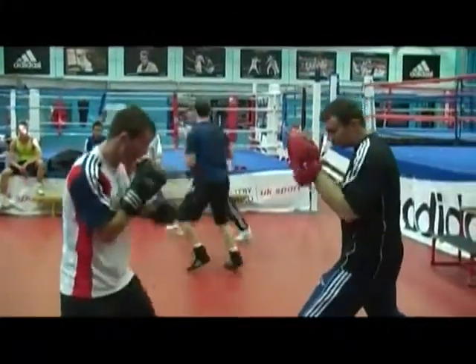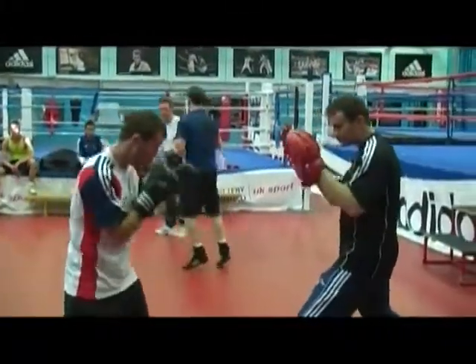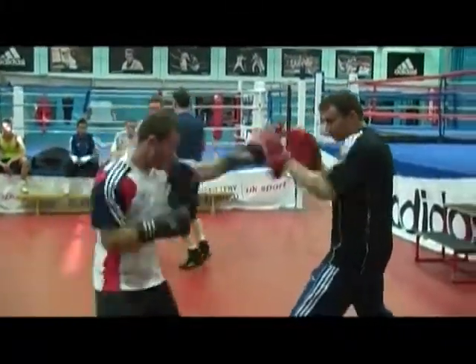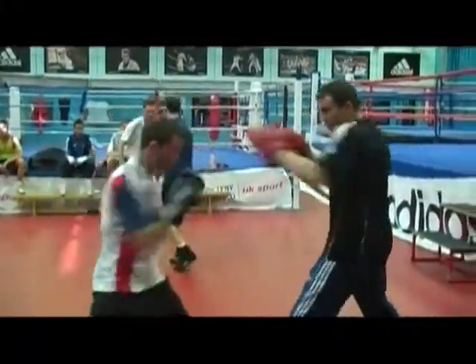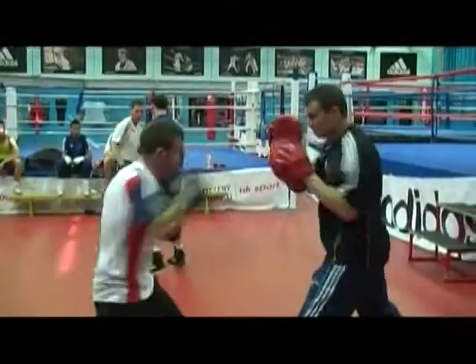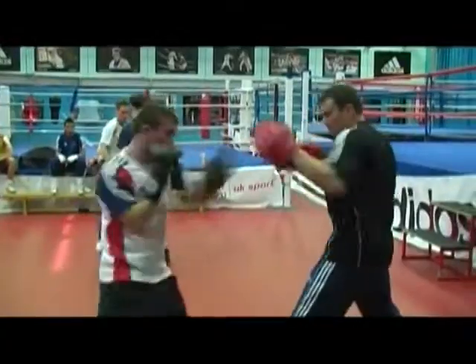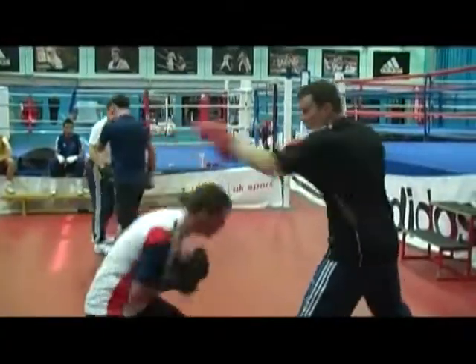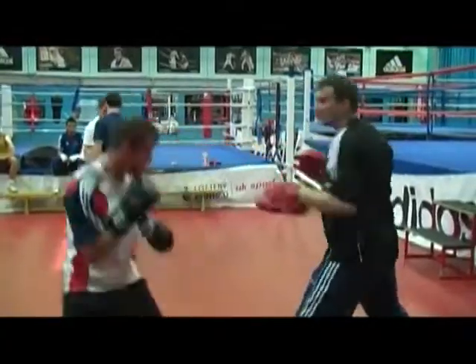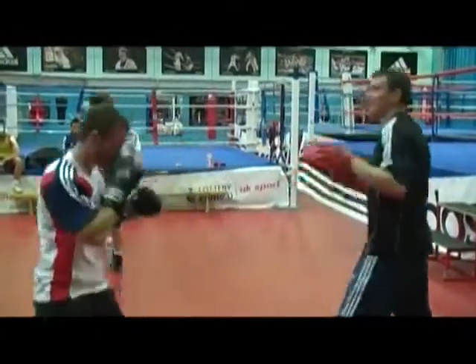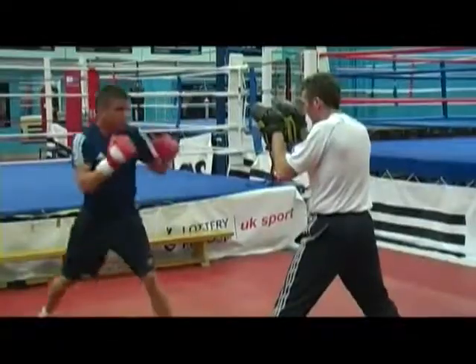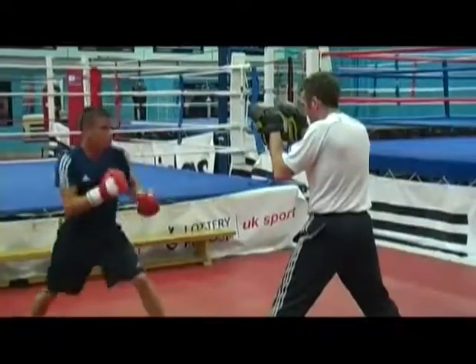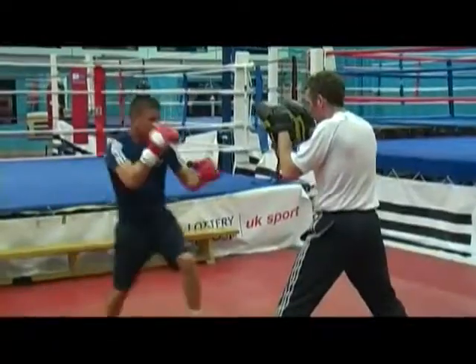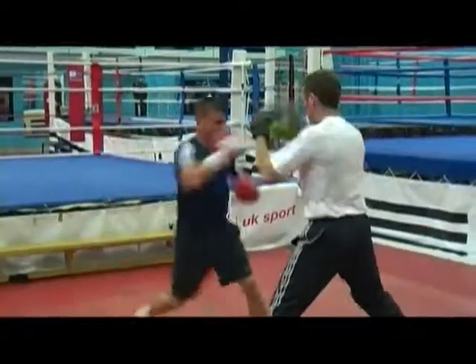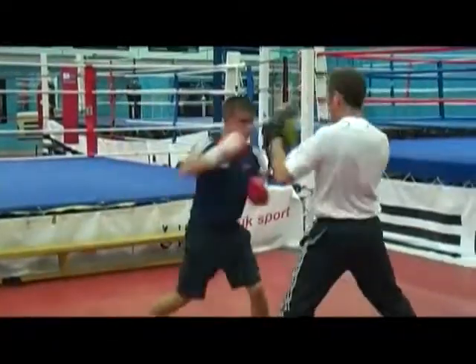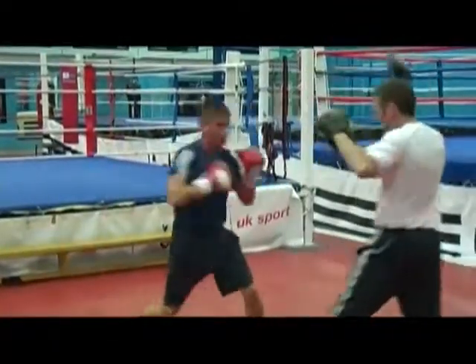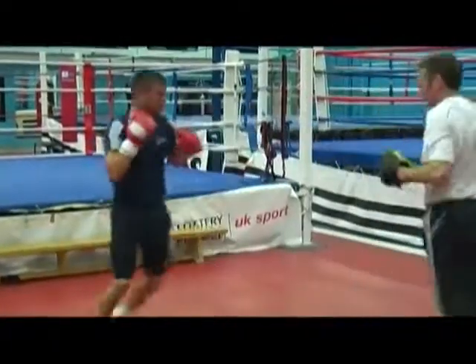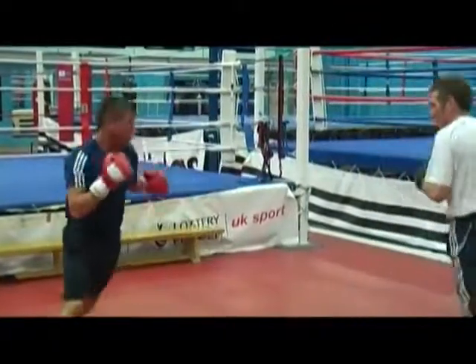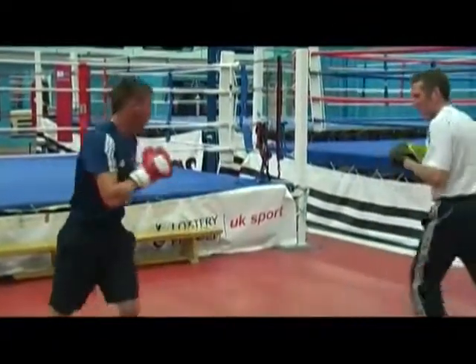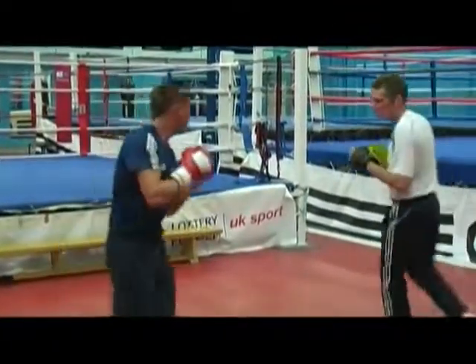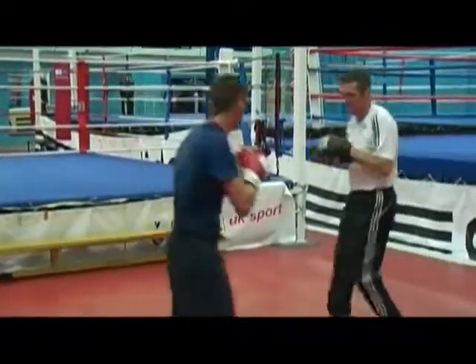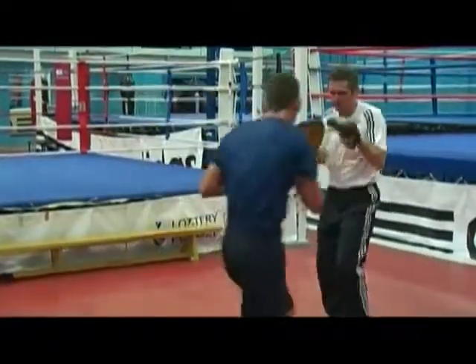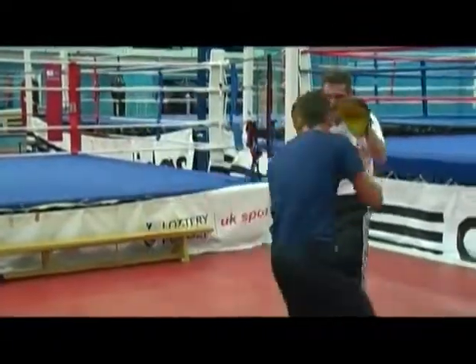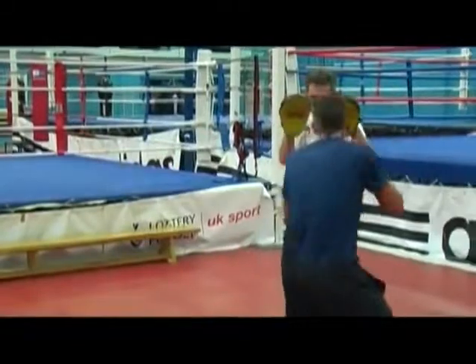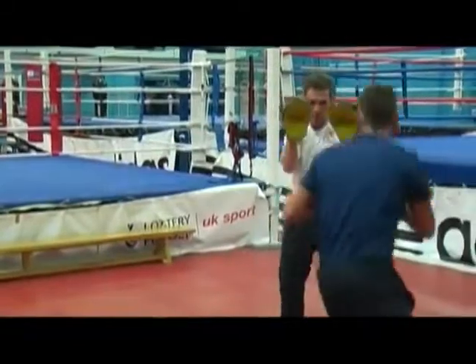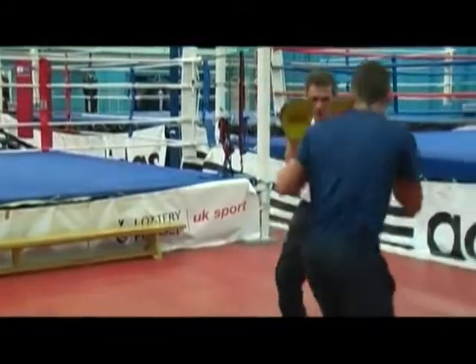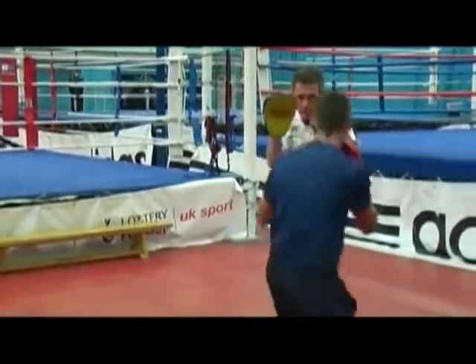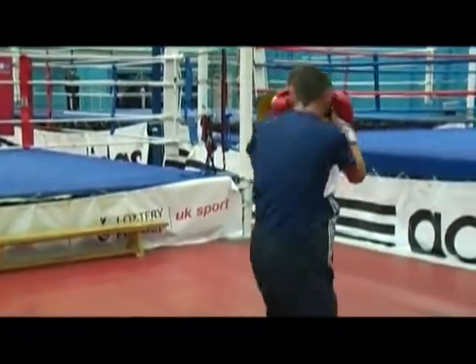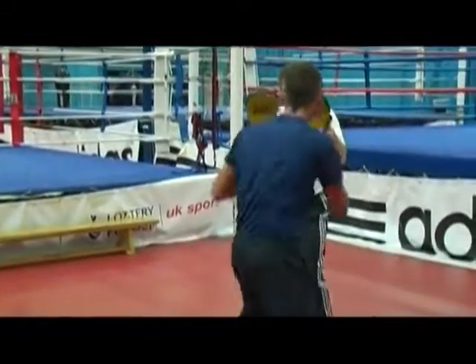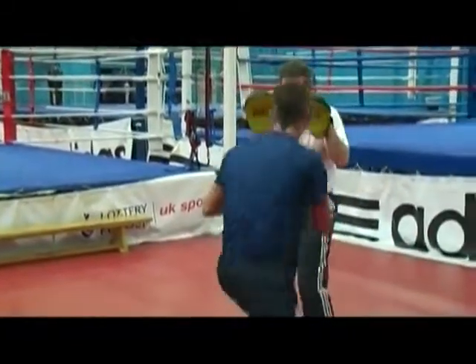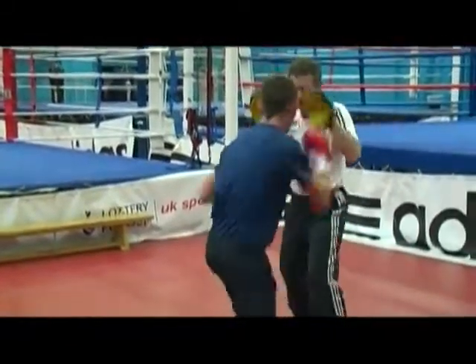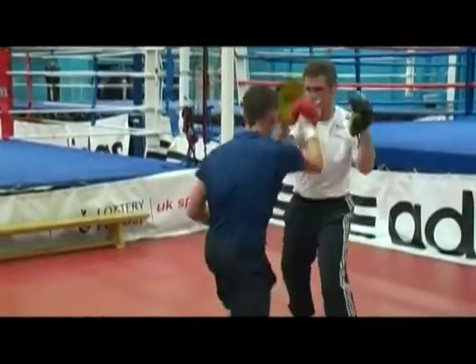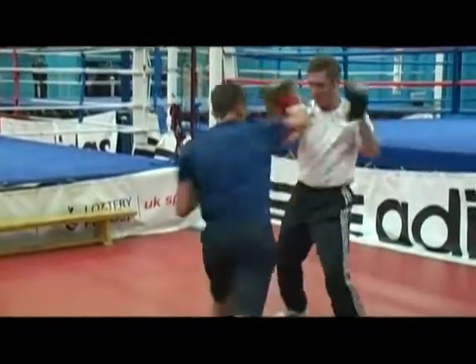There are lots of different types of padwork. There can be speed padwork as the contest is getting close, where you put the emphasis on speed.